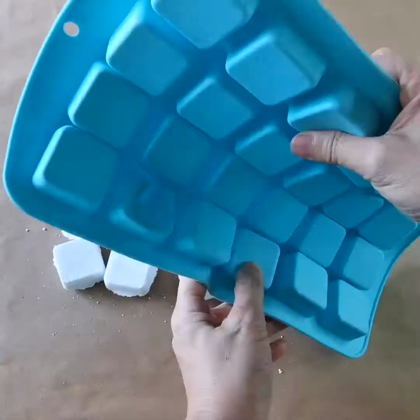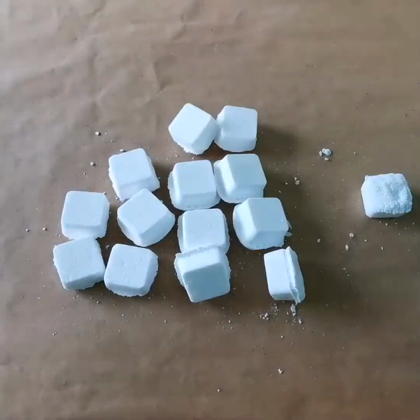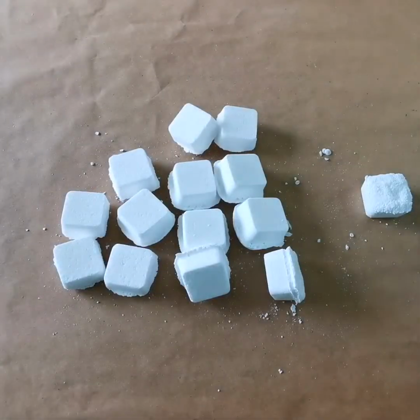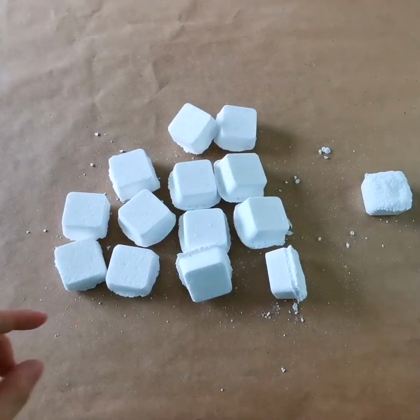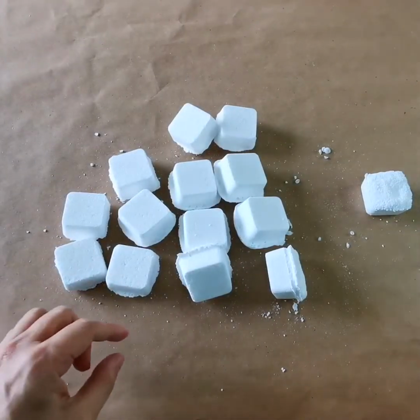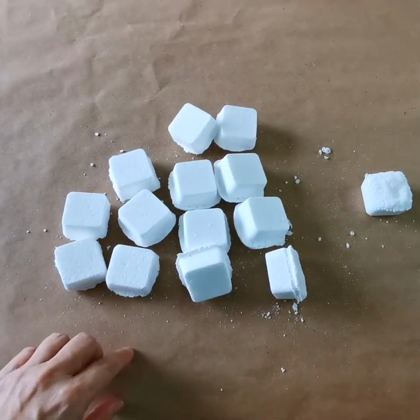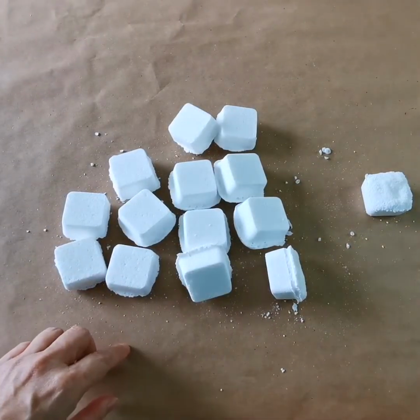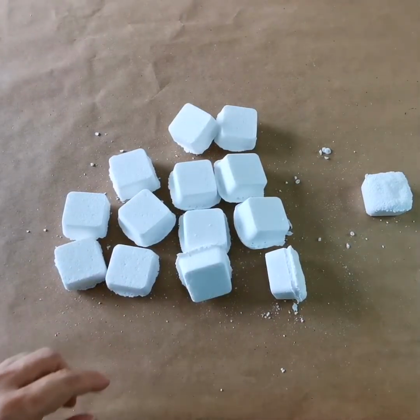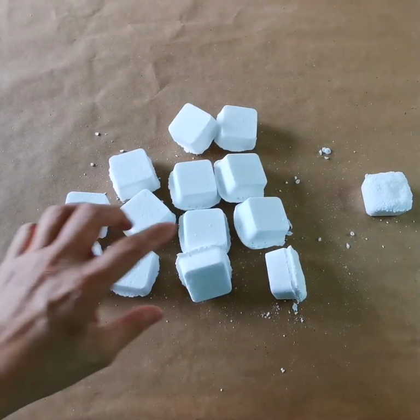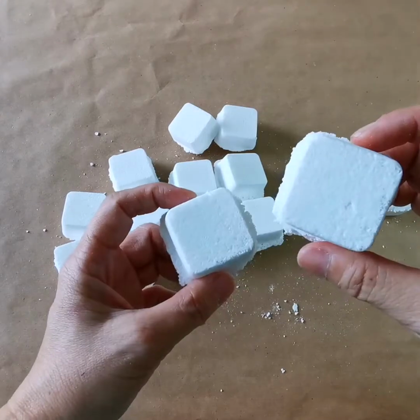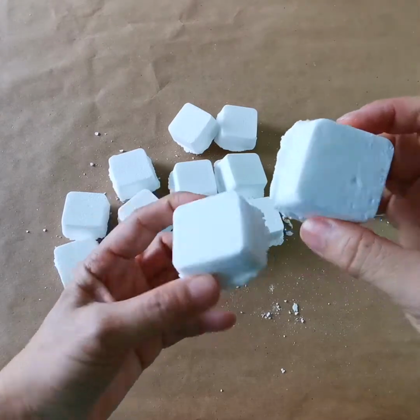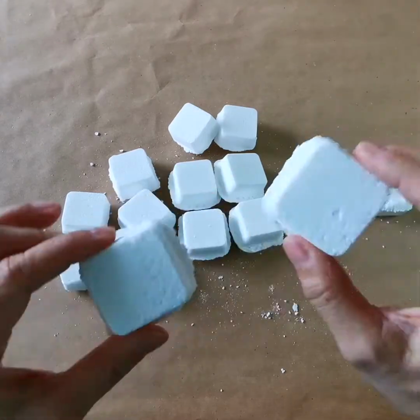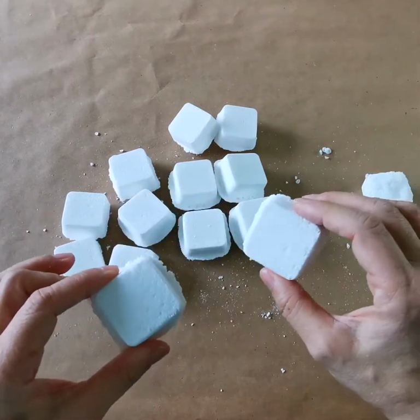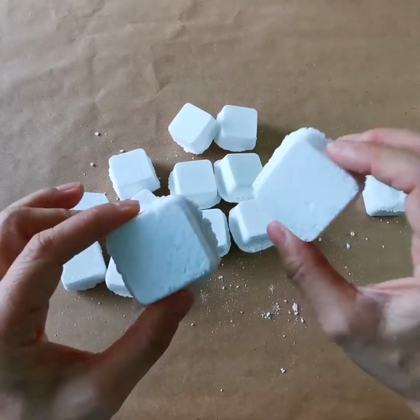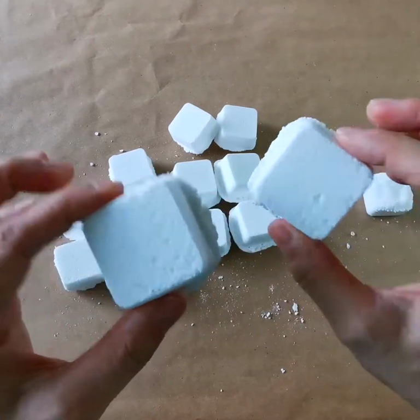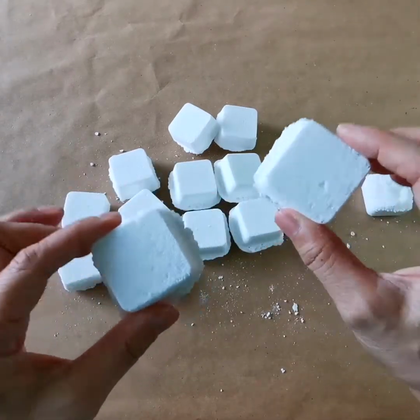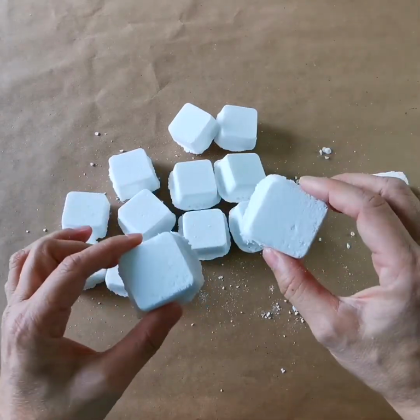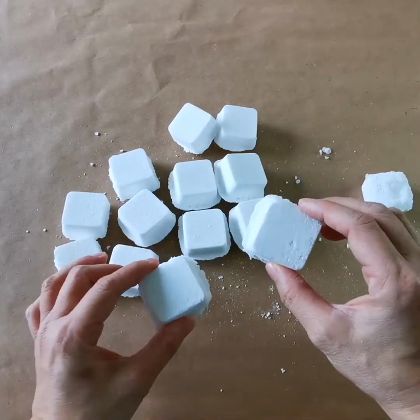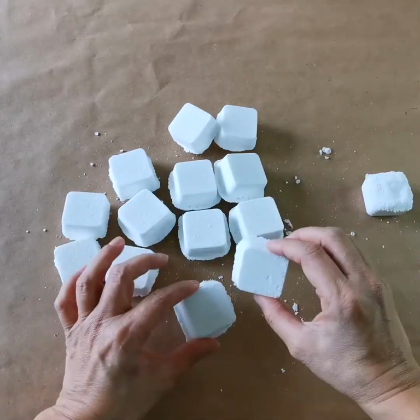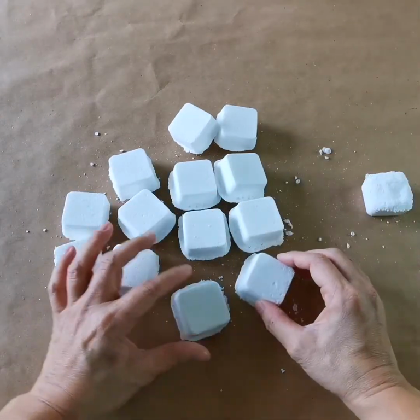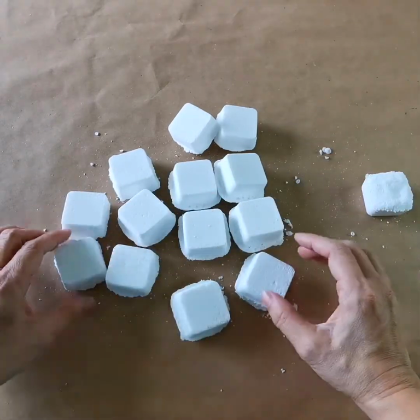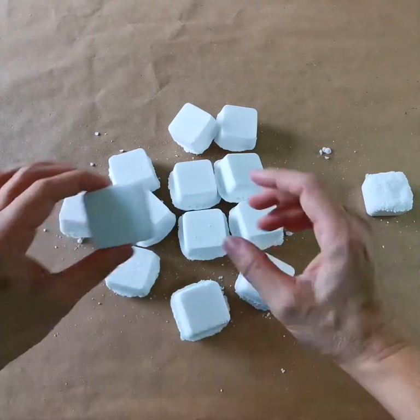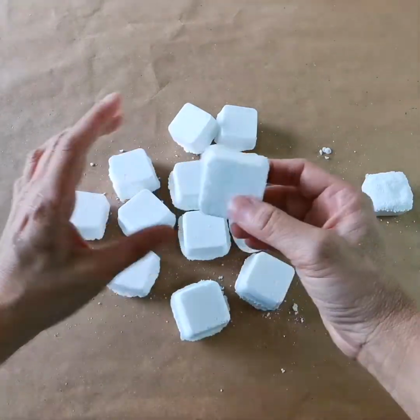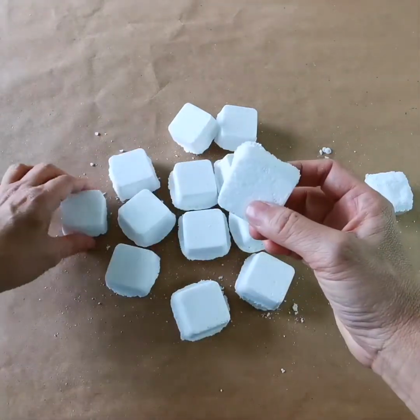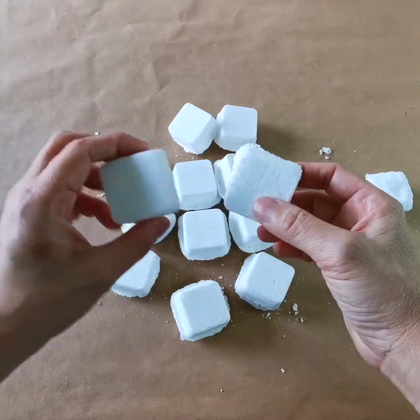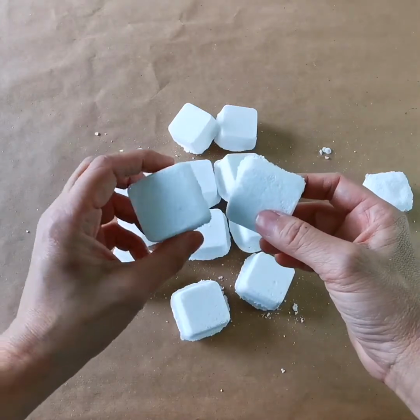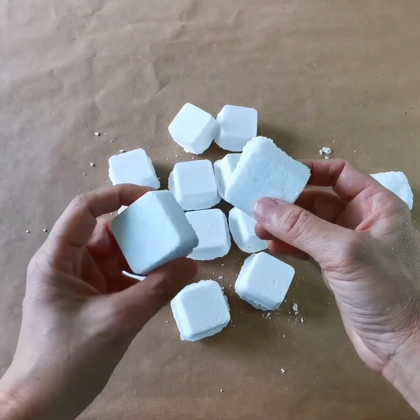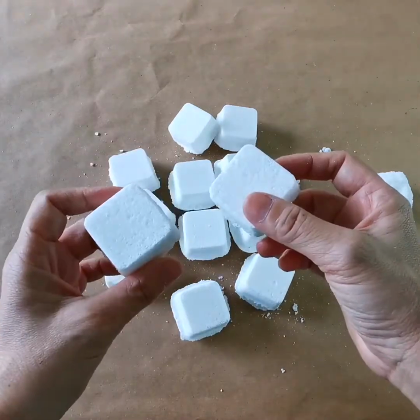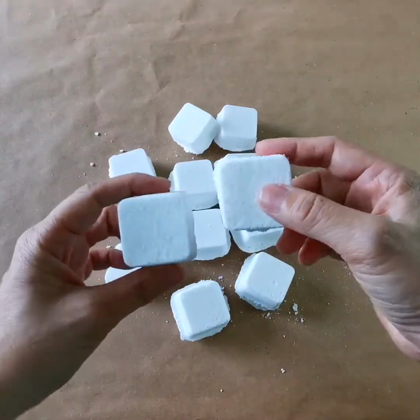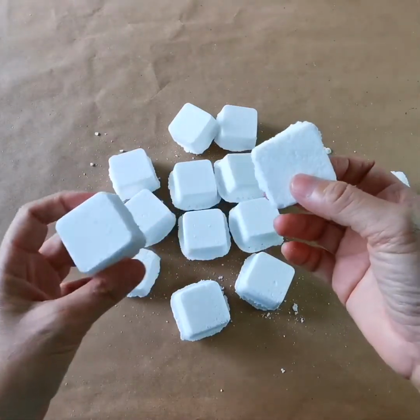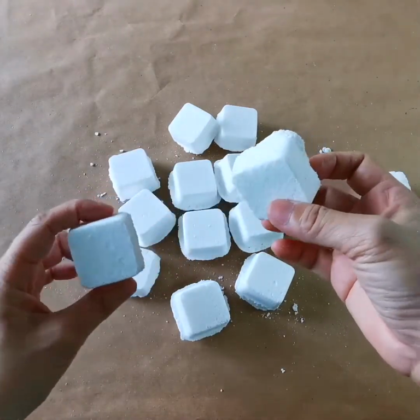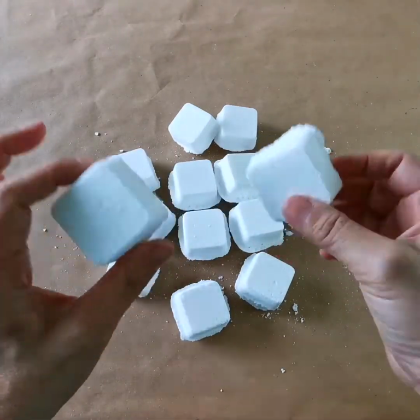Oh my gosh, look at them! So cute! Remember, these are blank, so you can activate them with the oils depending on what you feel like inhaling during your shower.